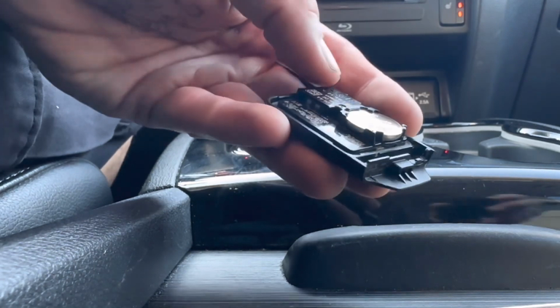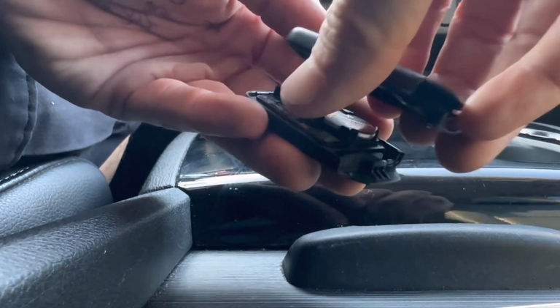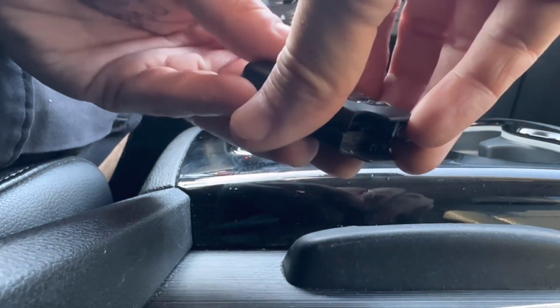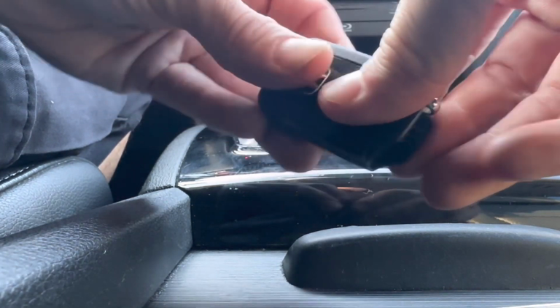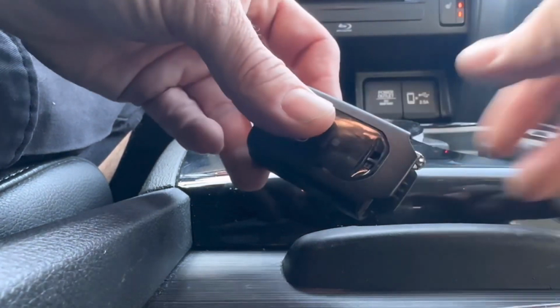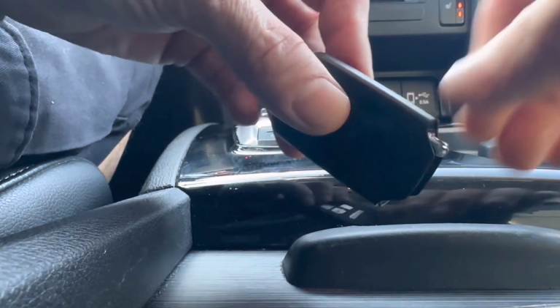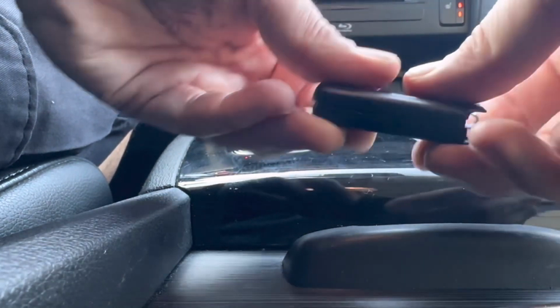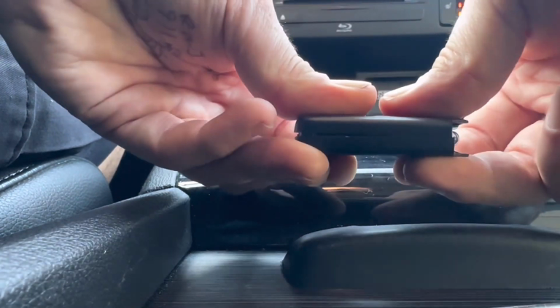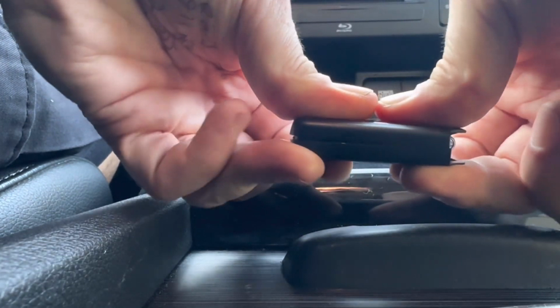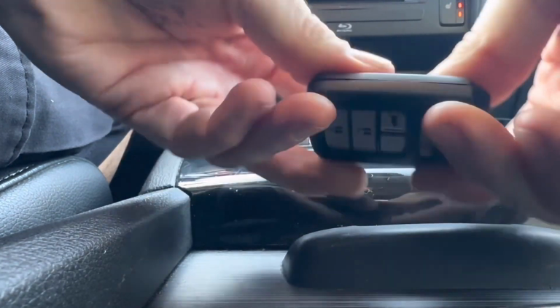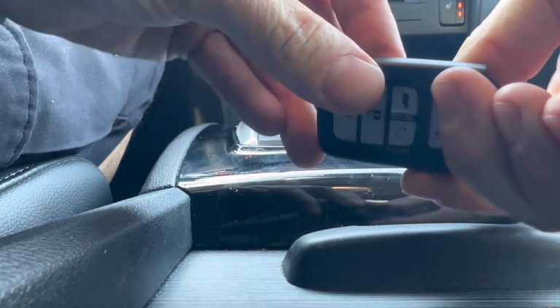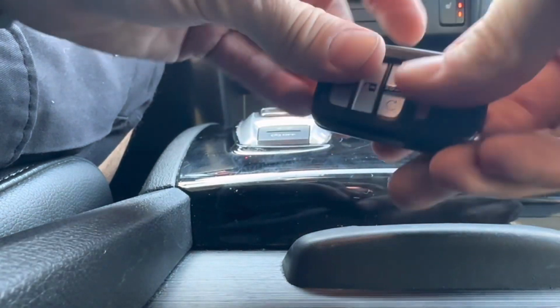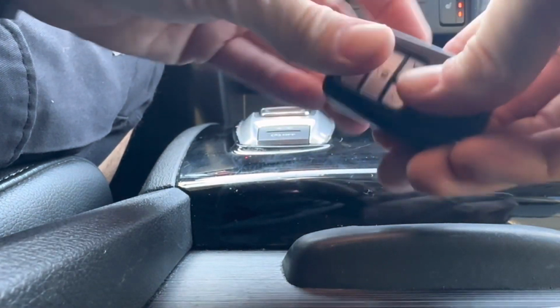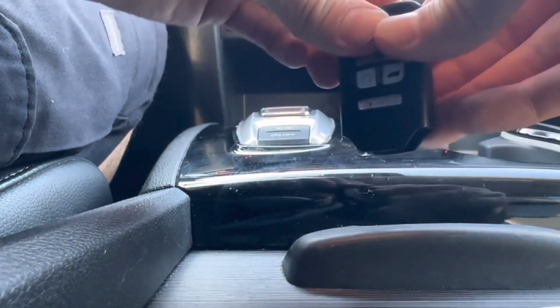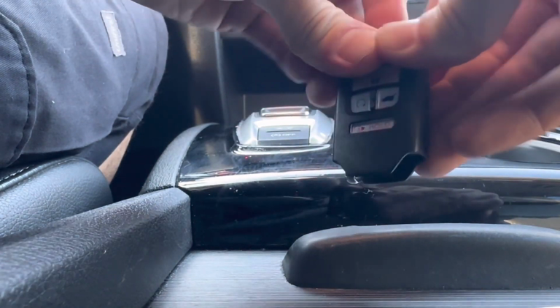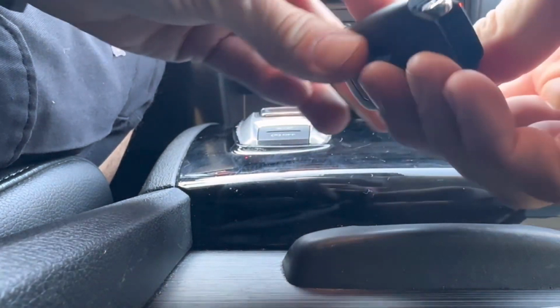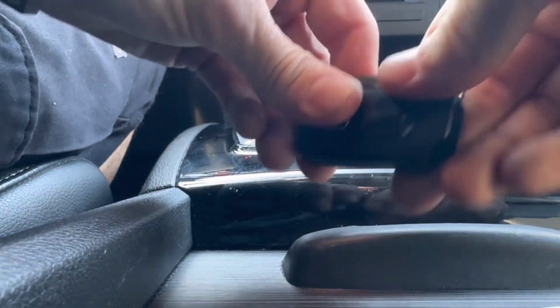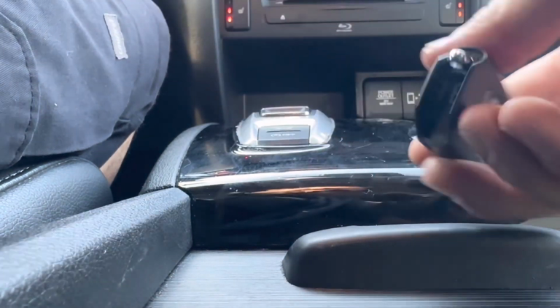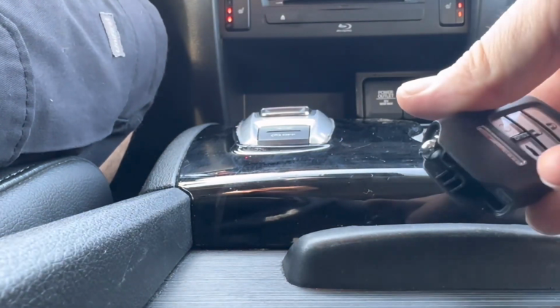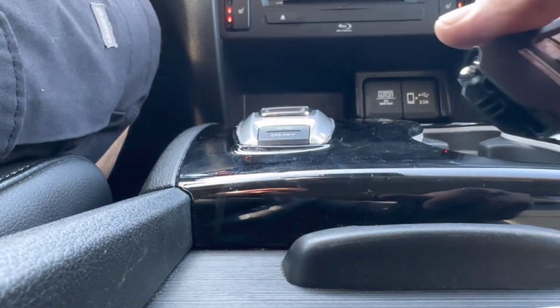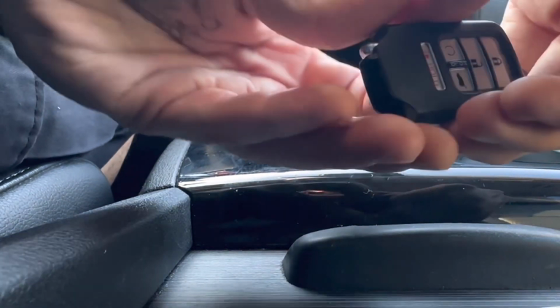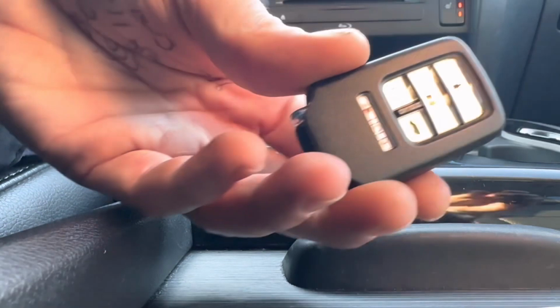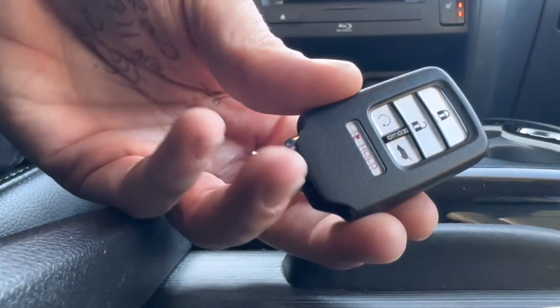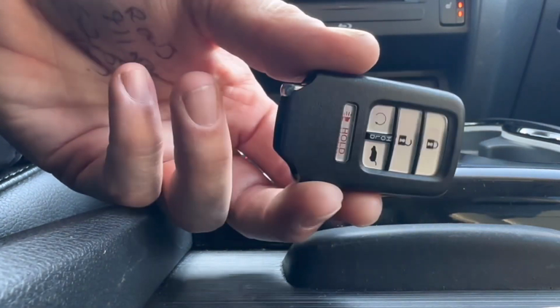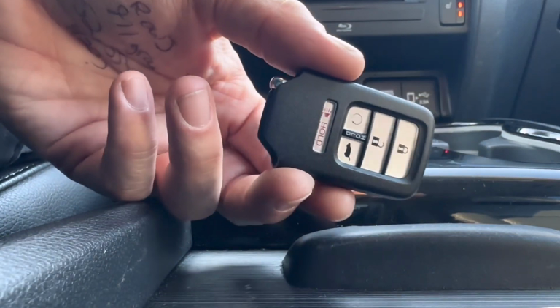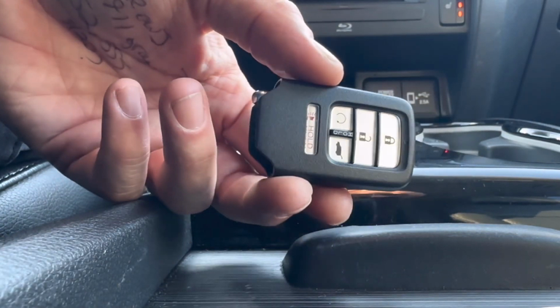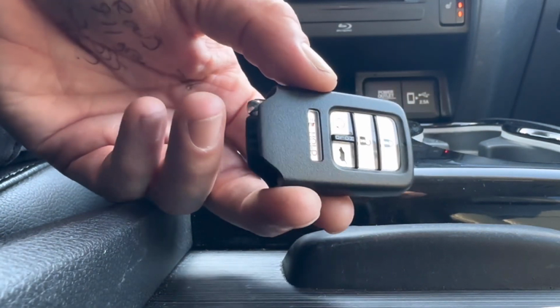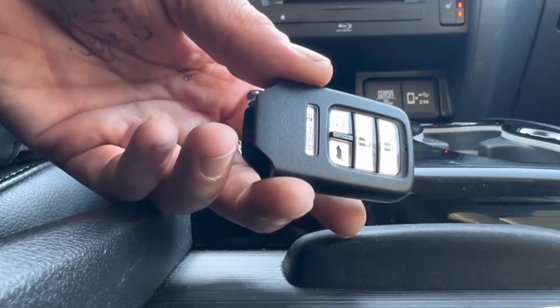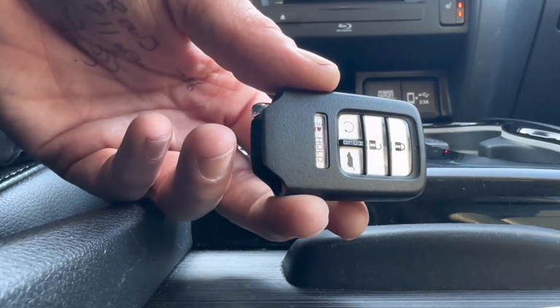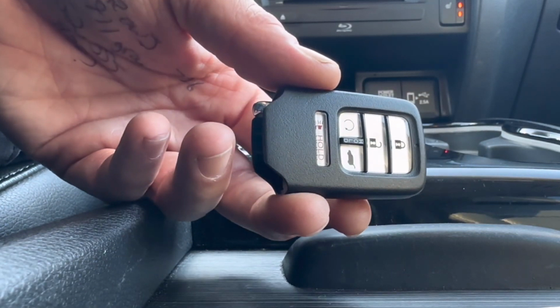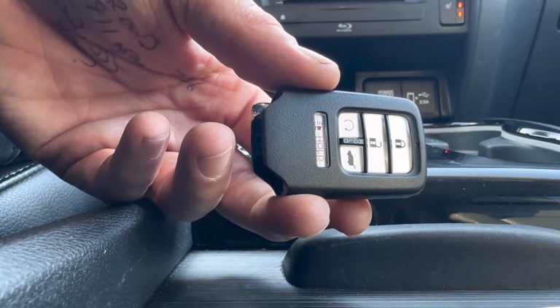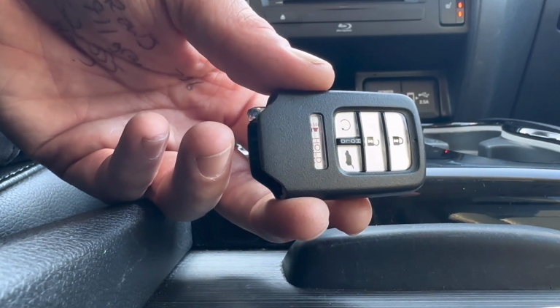All we've got to do is put the cover back on, snap it back on nice and good so it doesn't fall apart, then put the emergency key back in and you're all done. Hope the video was helpful — if it was, drop me a like and leave me a comment. I'll see you again in another video.